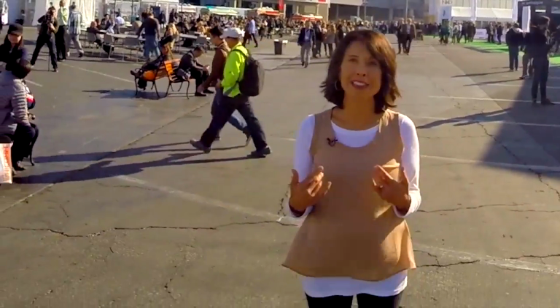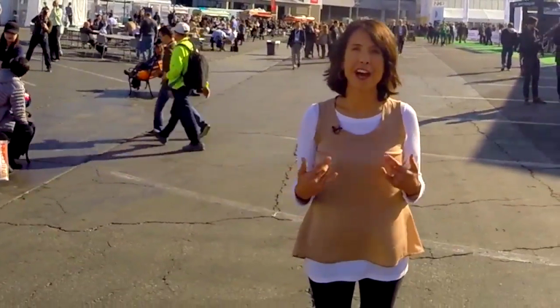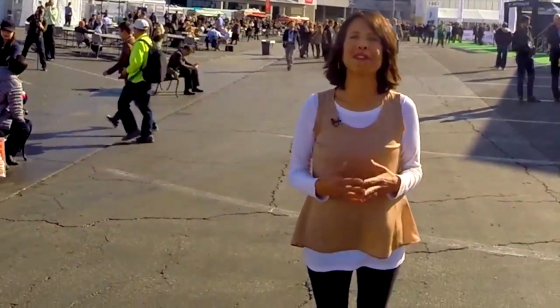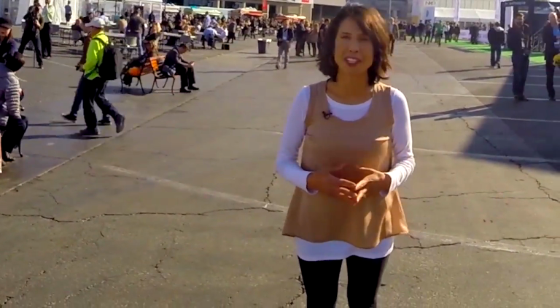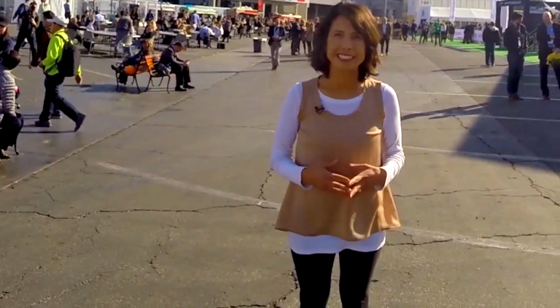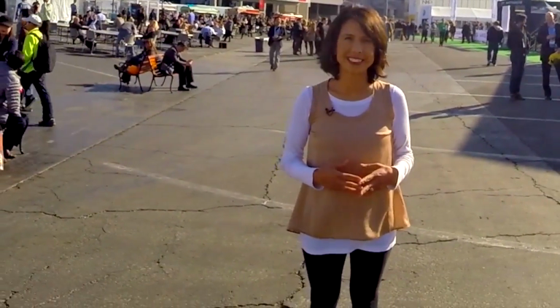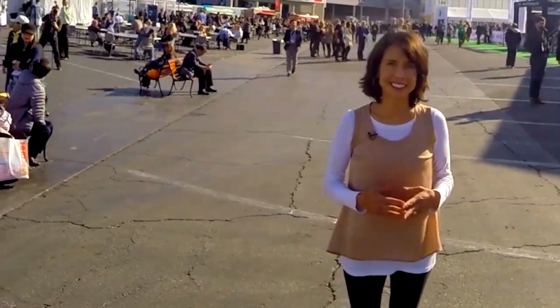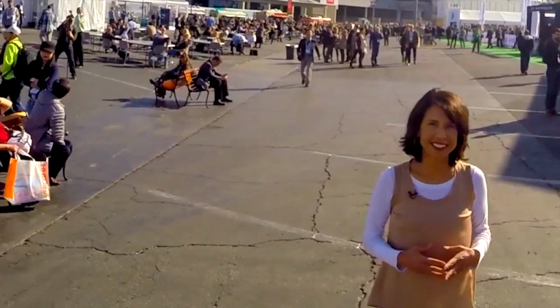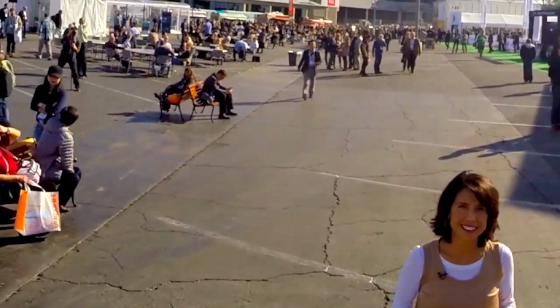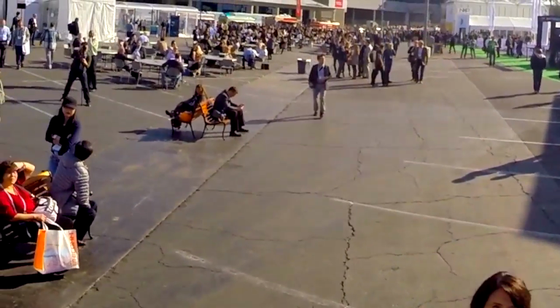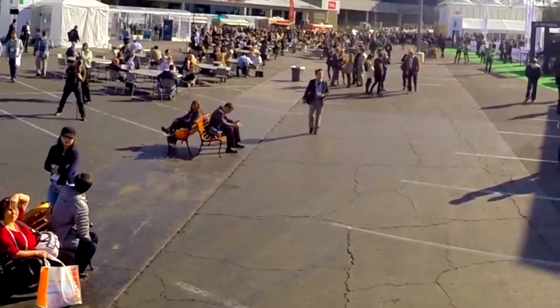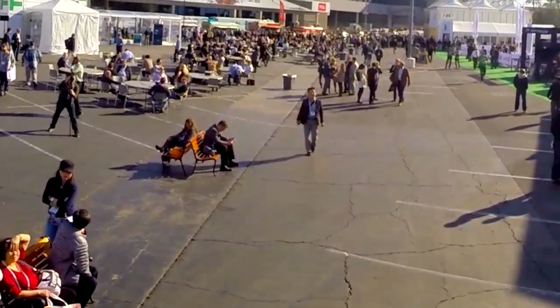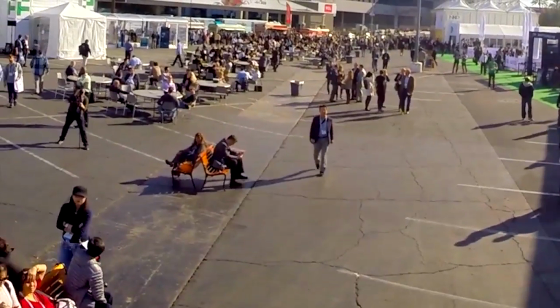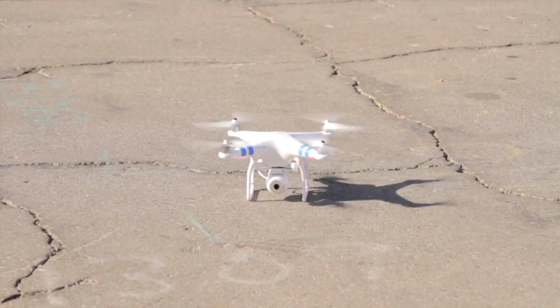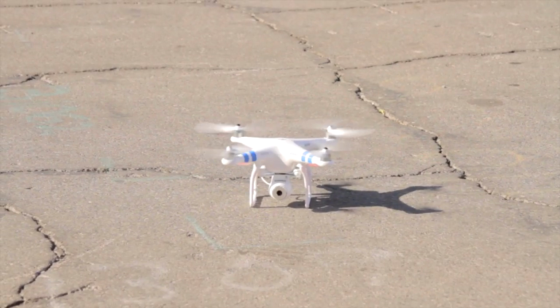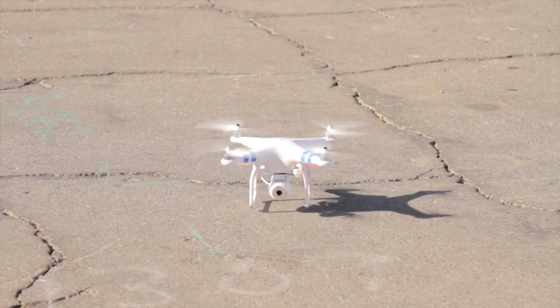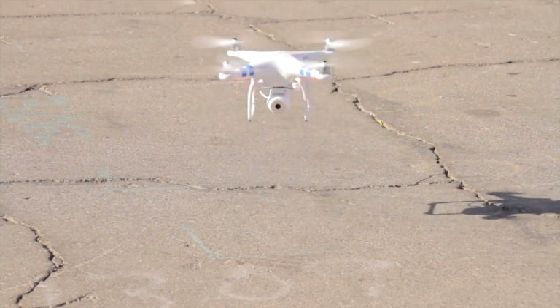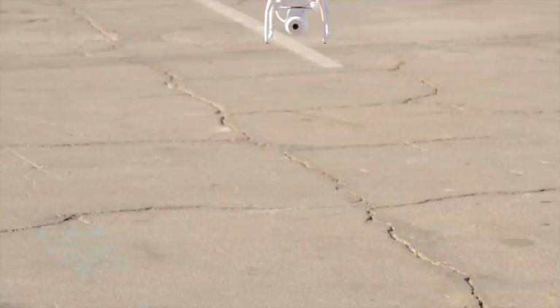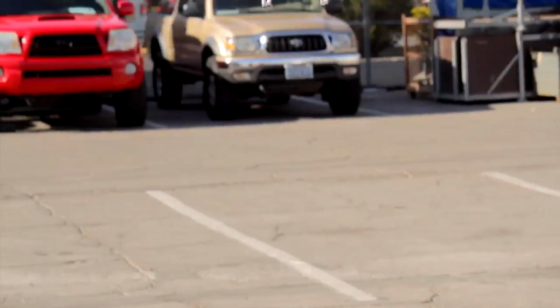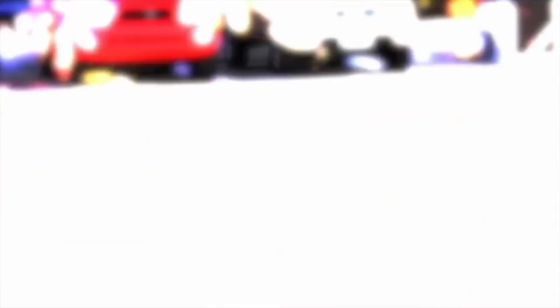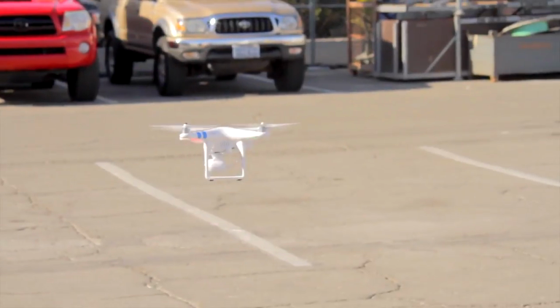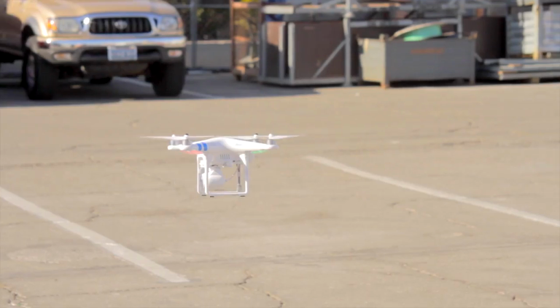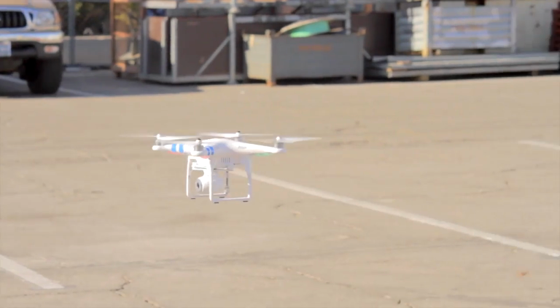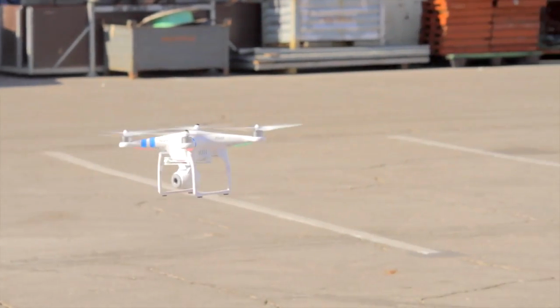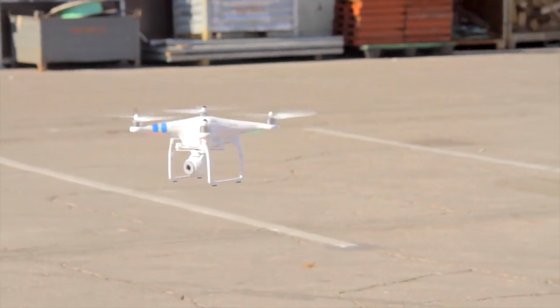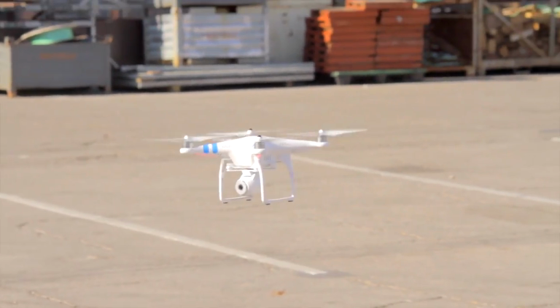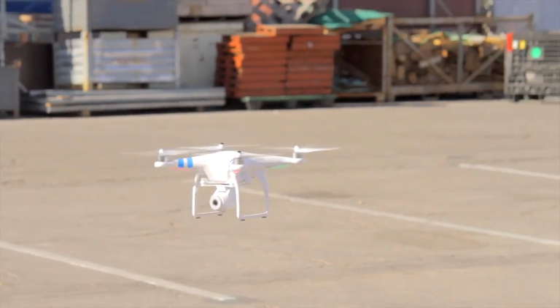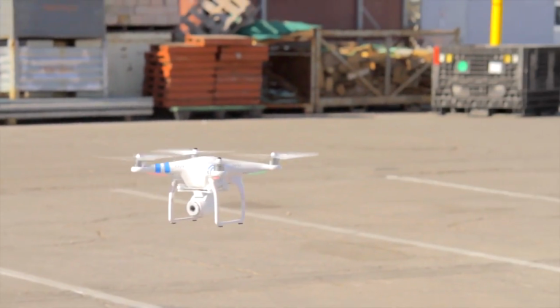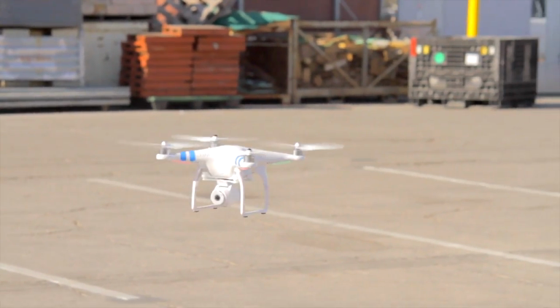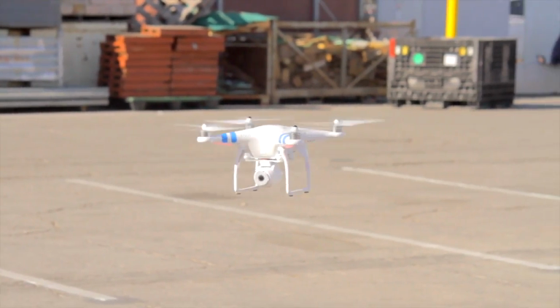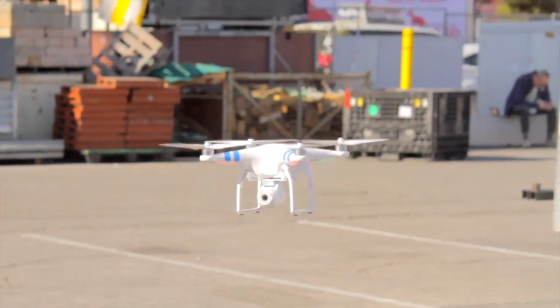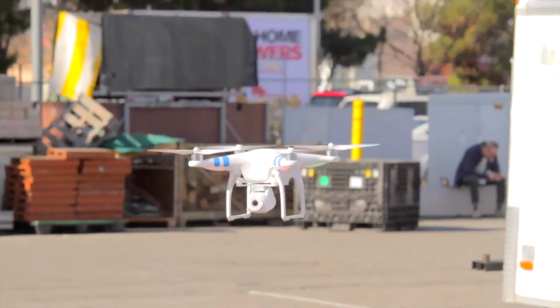I think I may have found it. It's called the Phantom, a drone-like aerial device that lifts off and keeps on going.